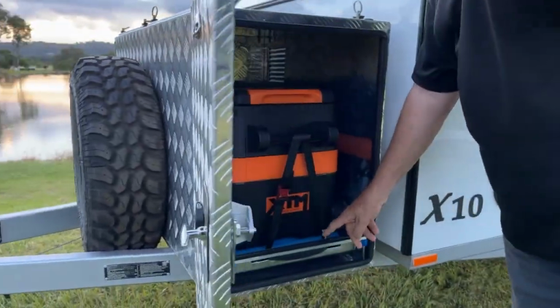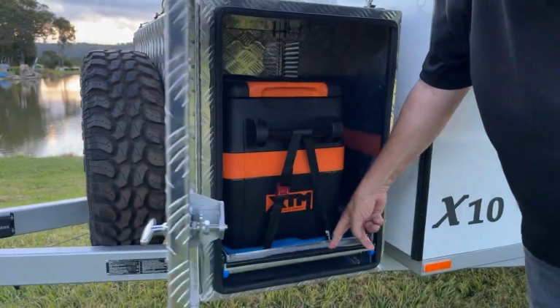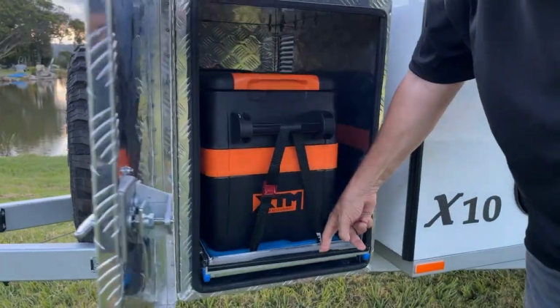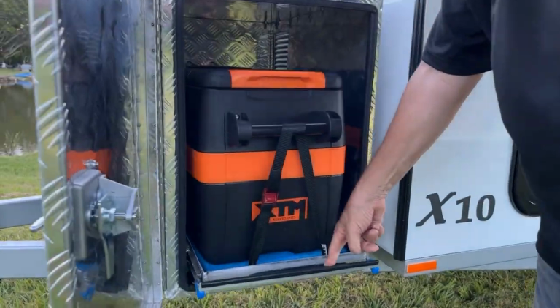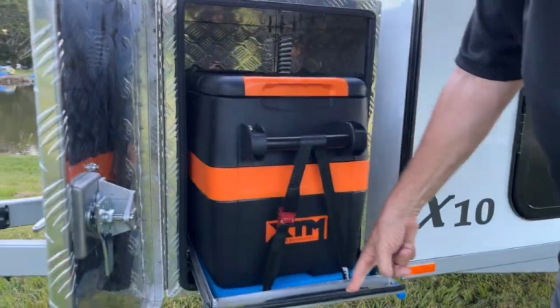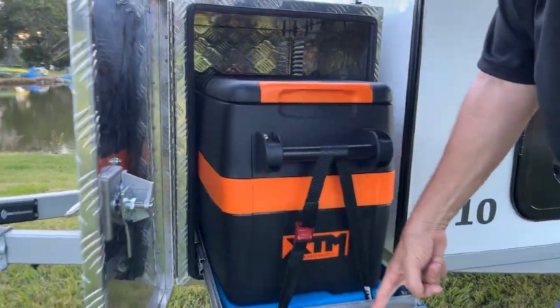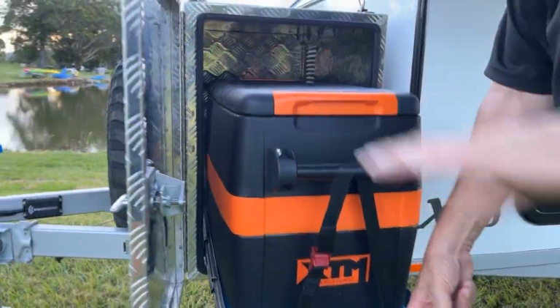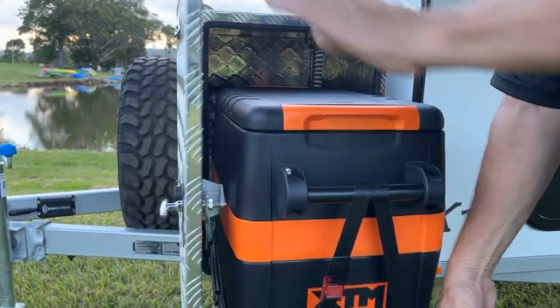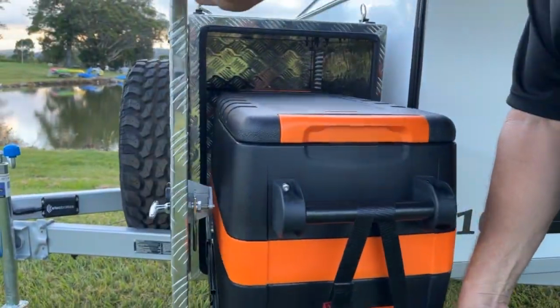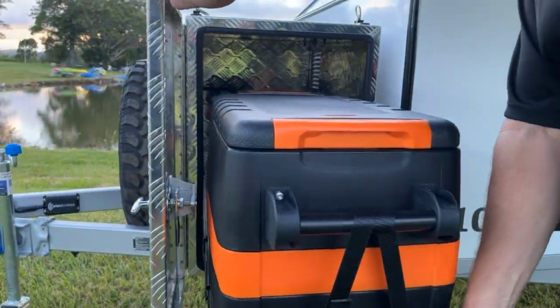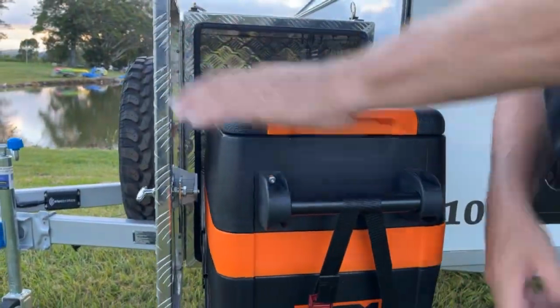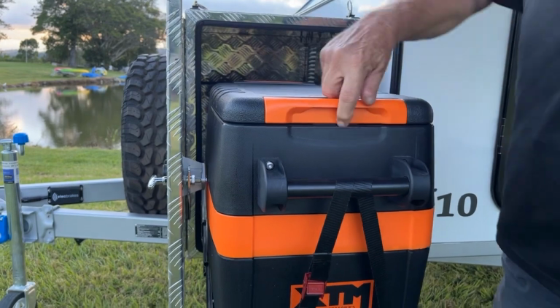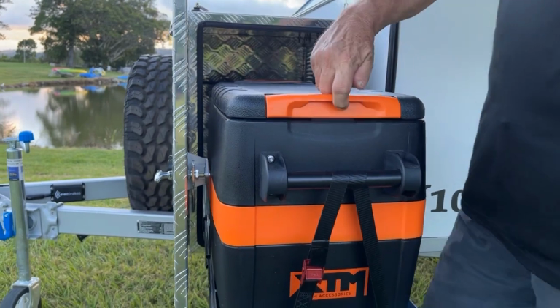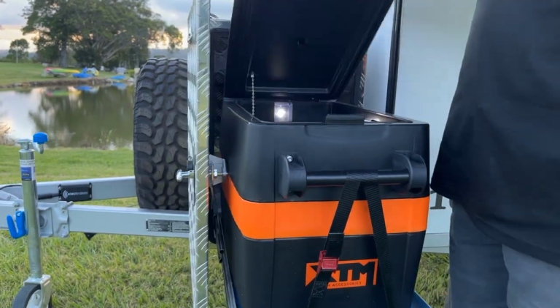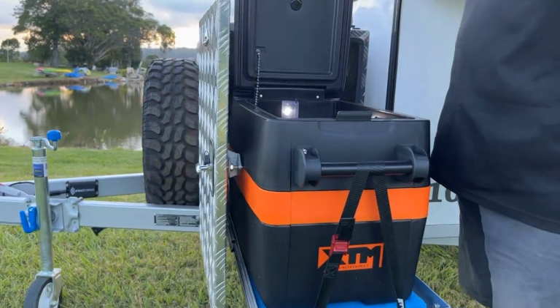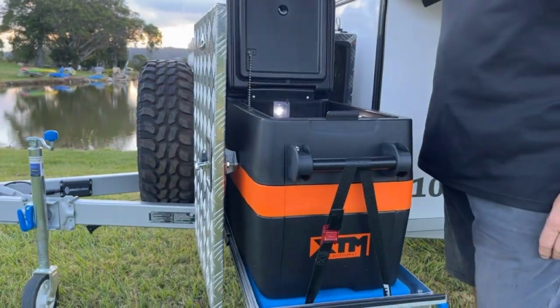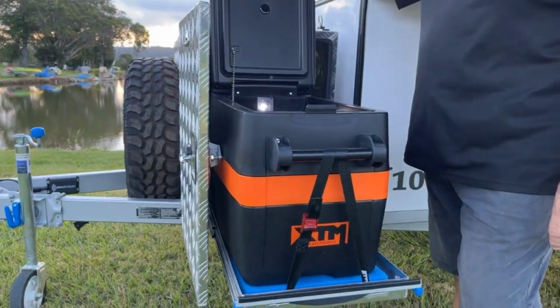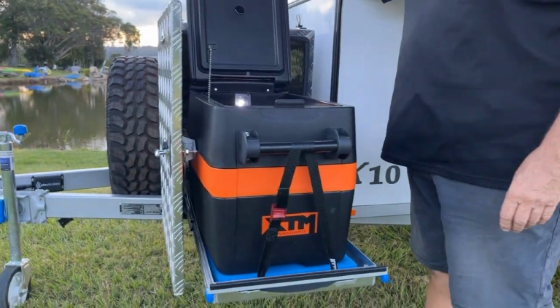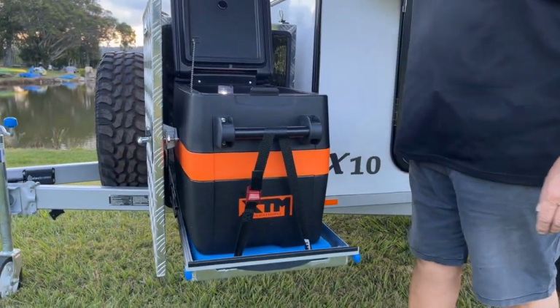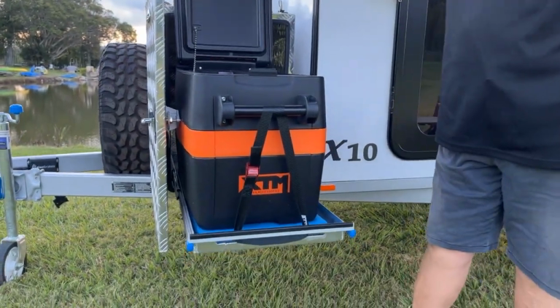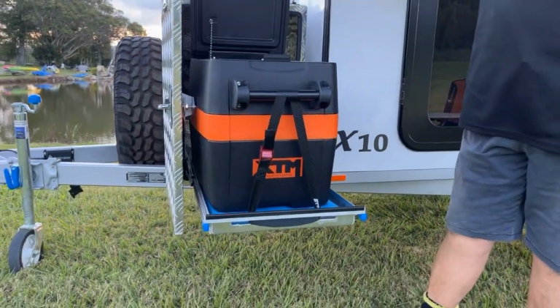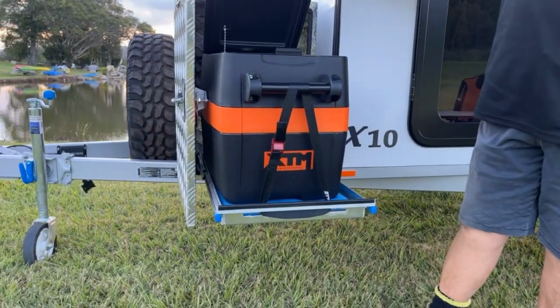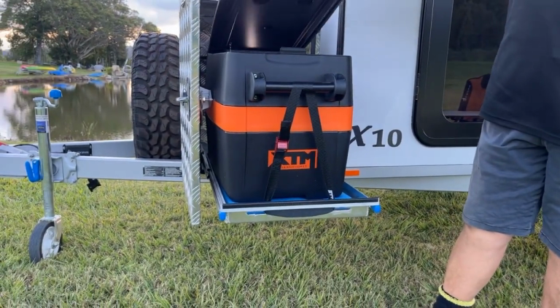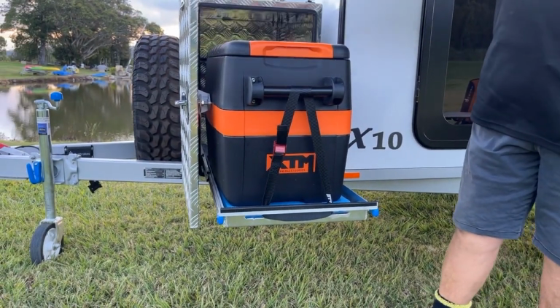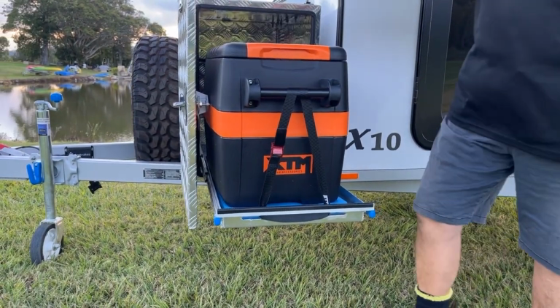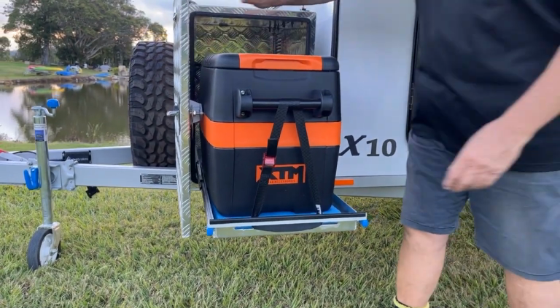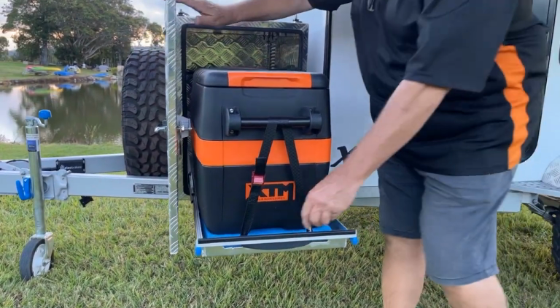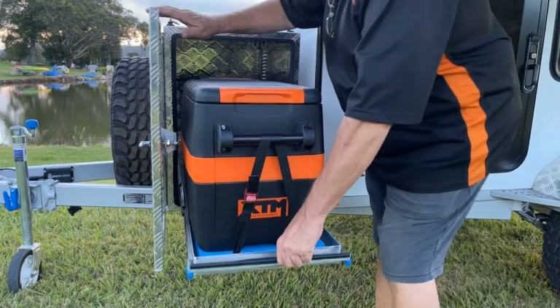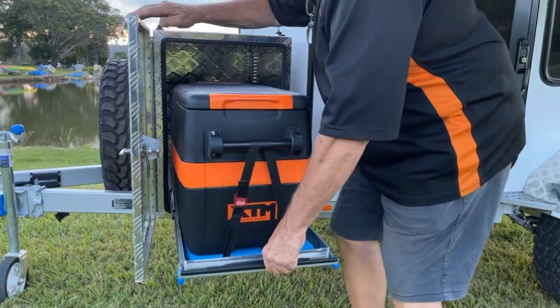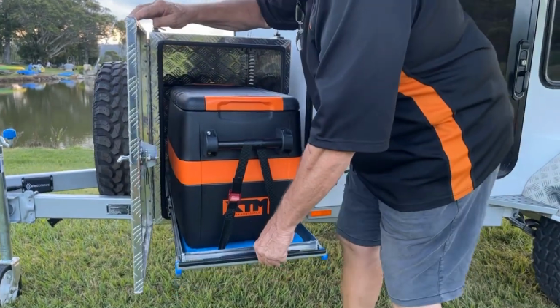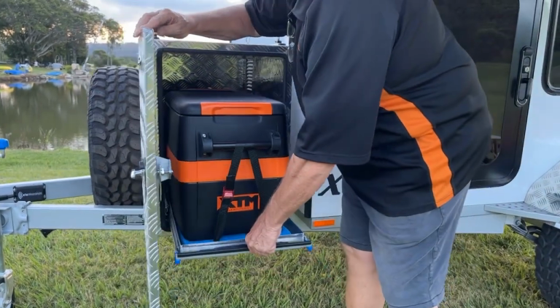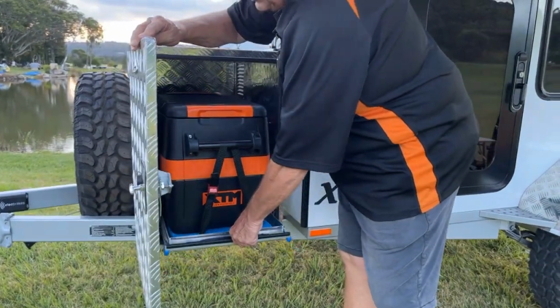Our fridge is so easy to open — look at that, one finger! This is a 40-litre fridge, just on display today. Works a treat — so simple, push and pack away.